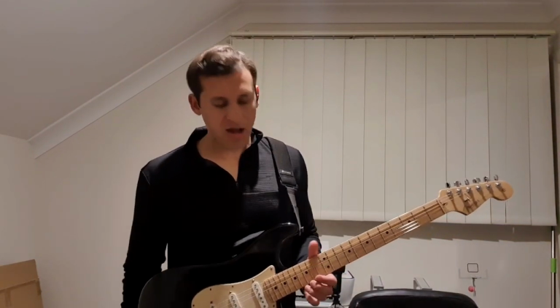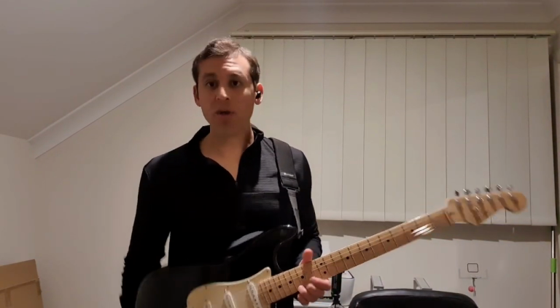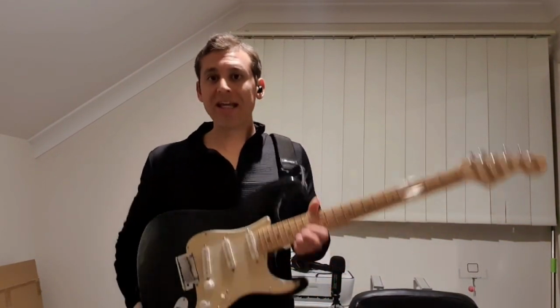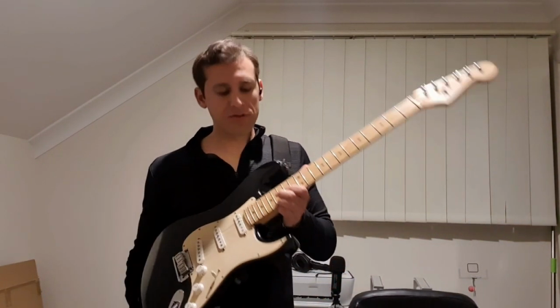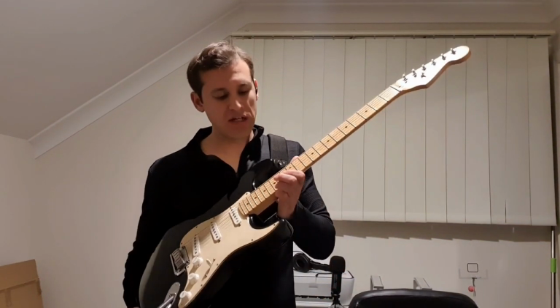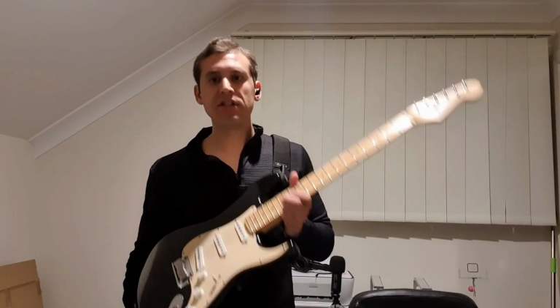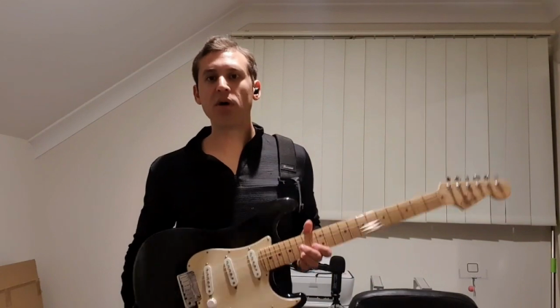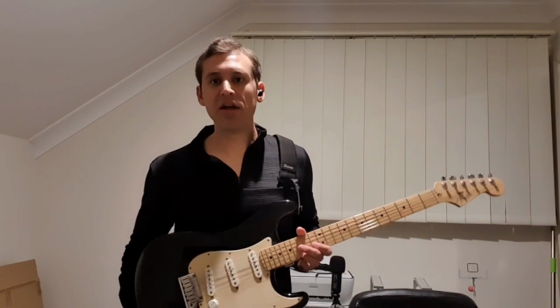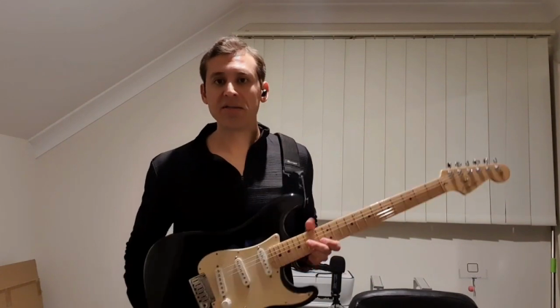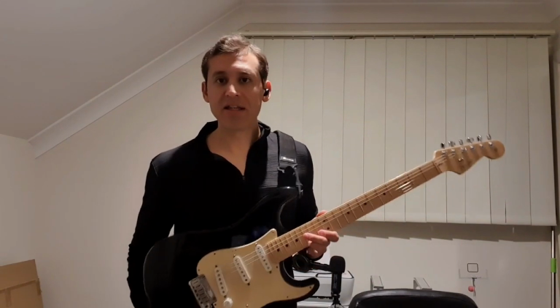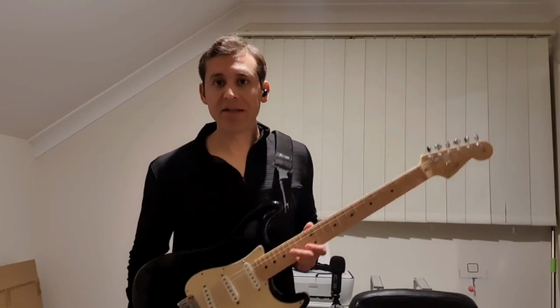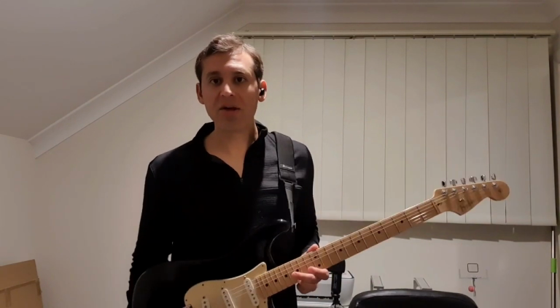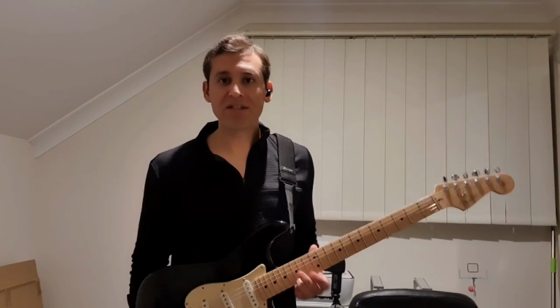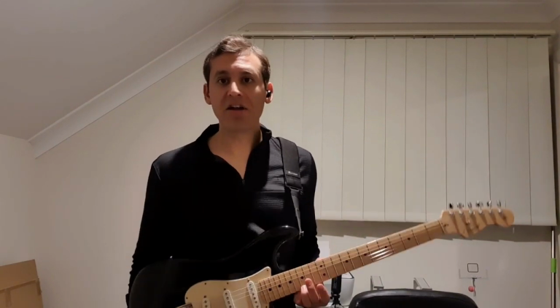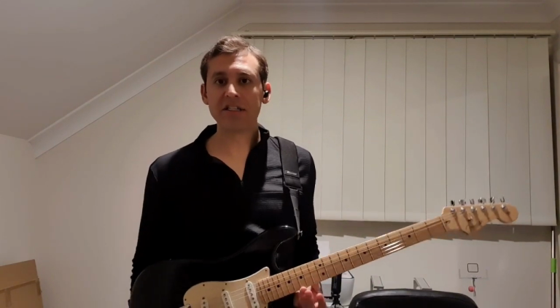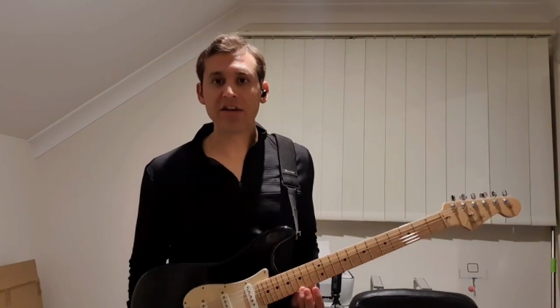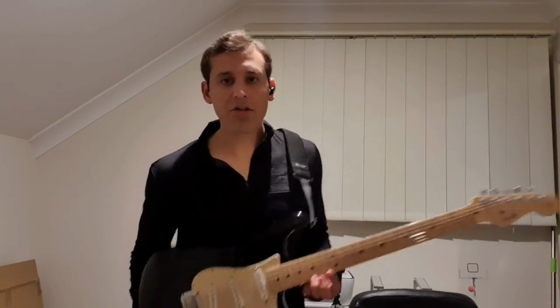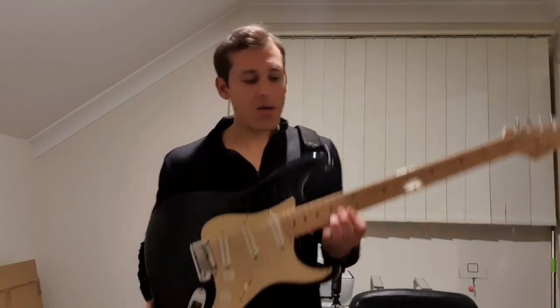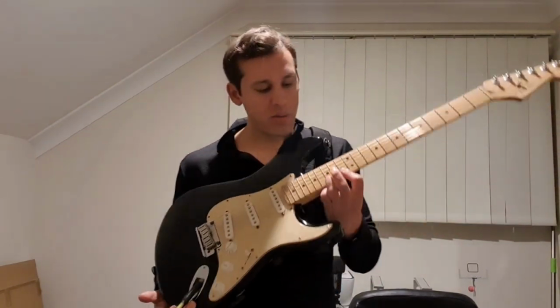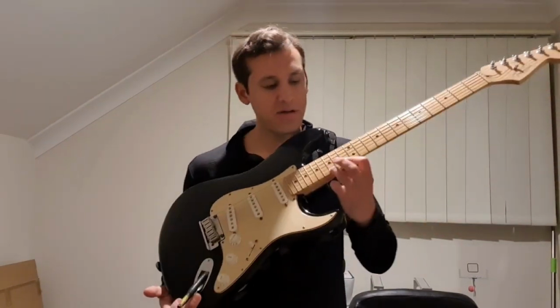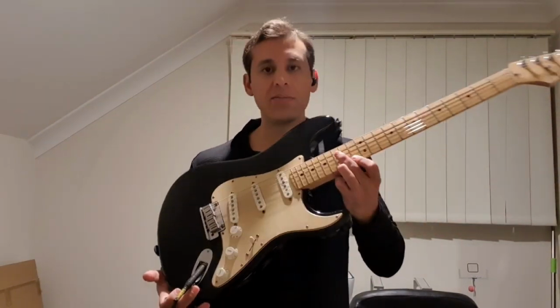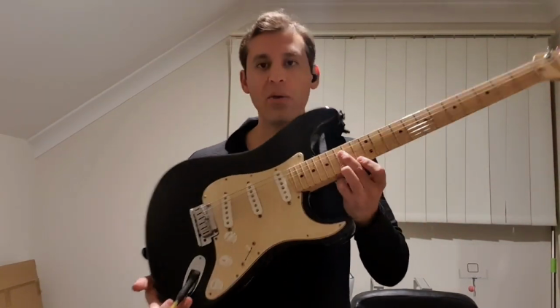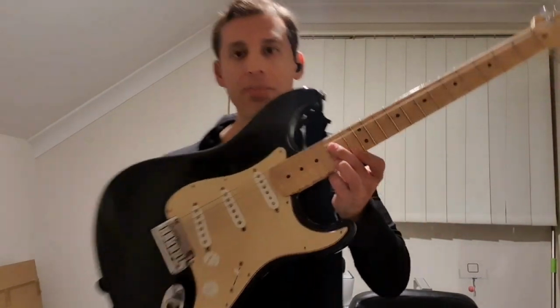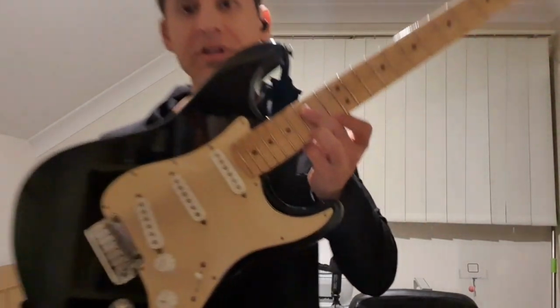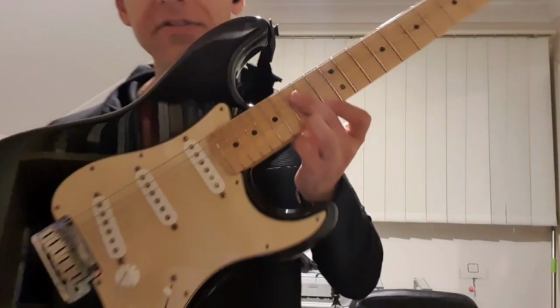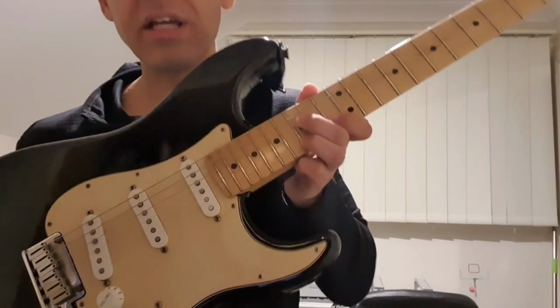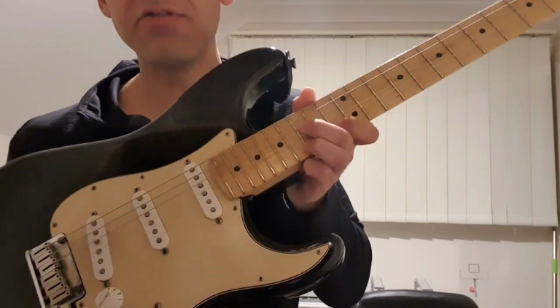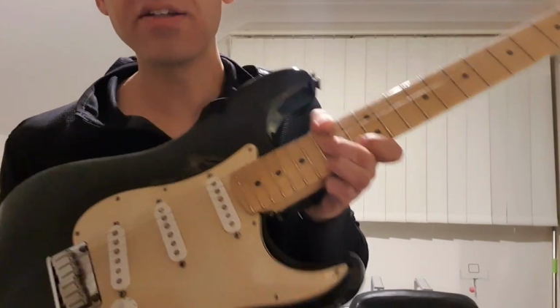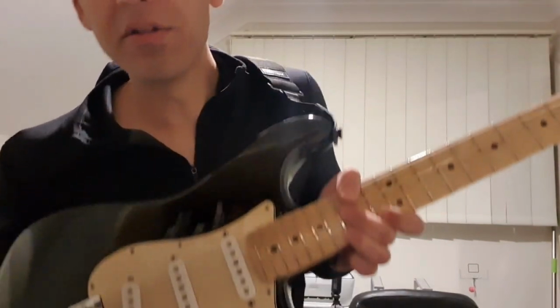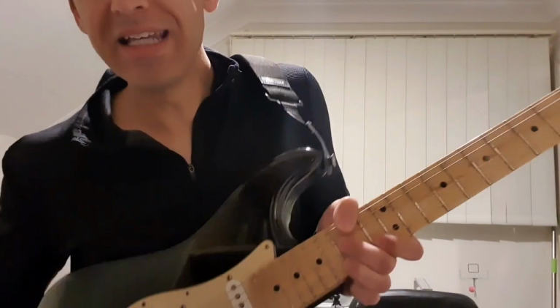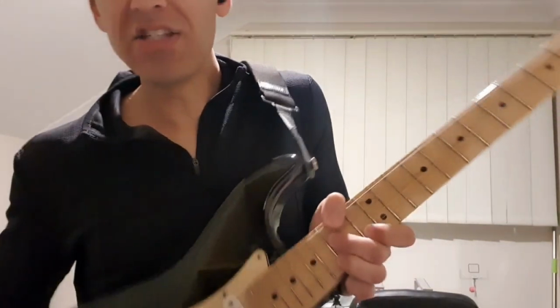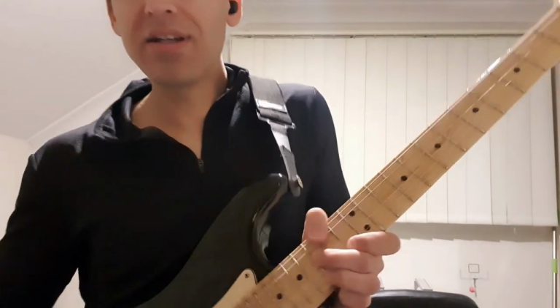We're in the key of G for this one. To play the lead break we're starting on a G note, but we're going to be way up on the 15th fret on the E string.